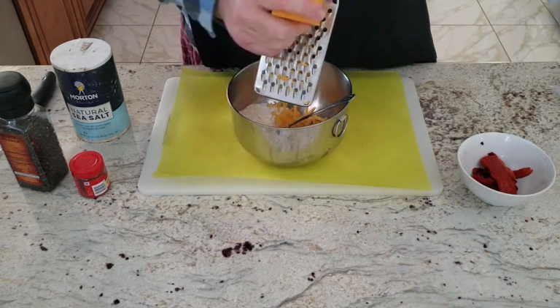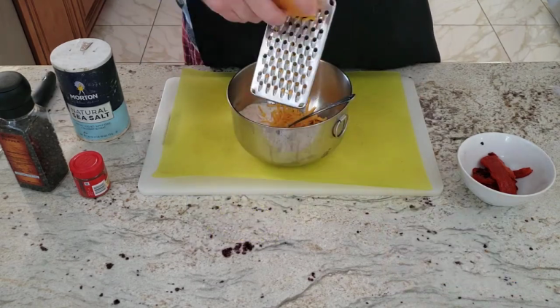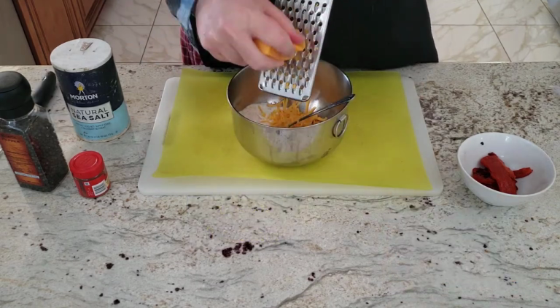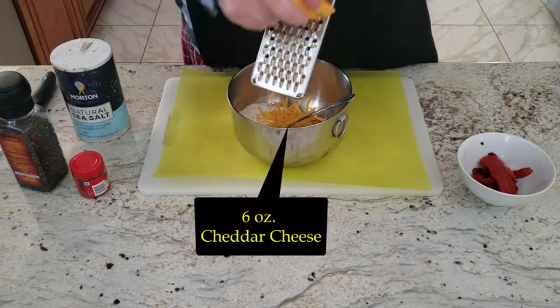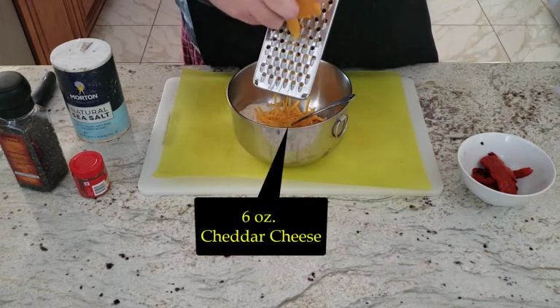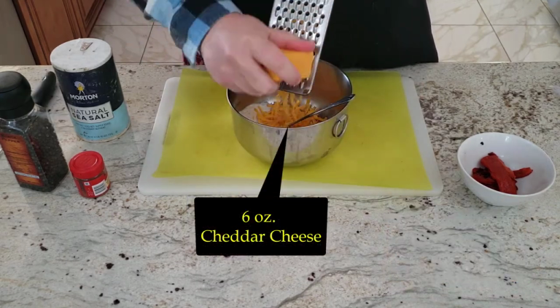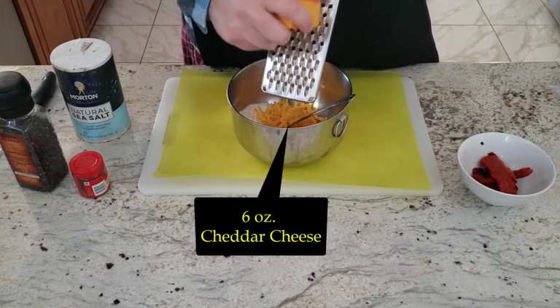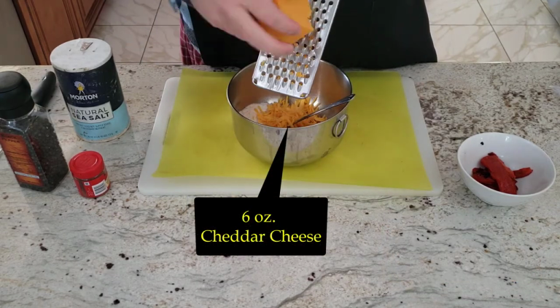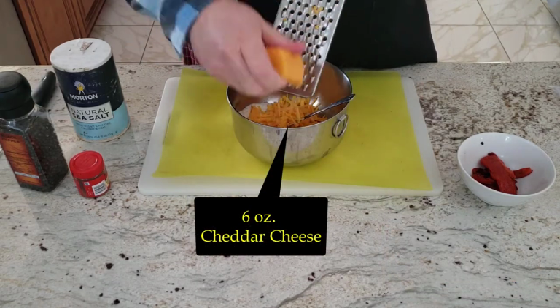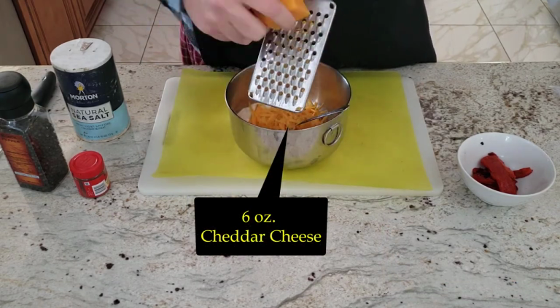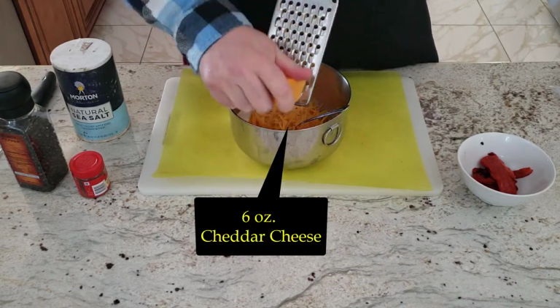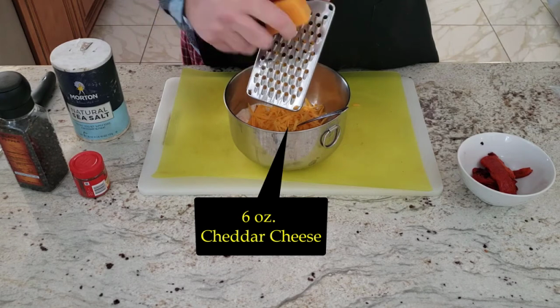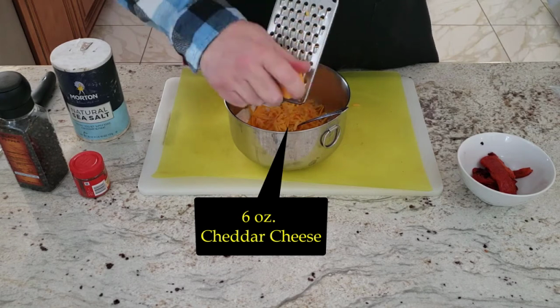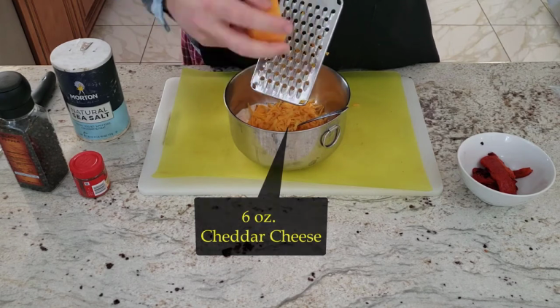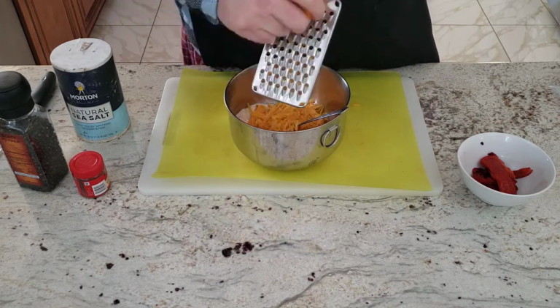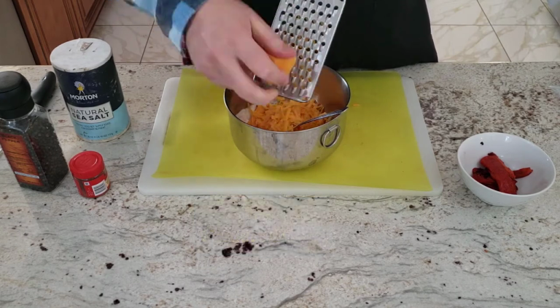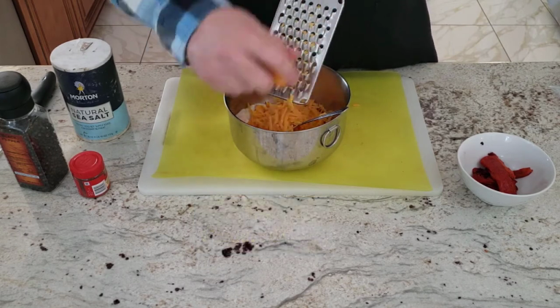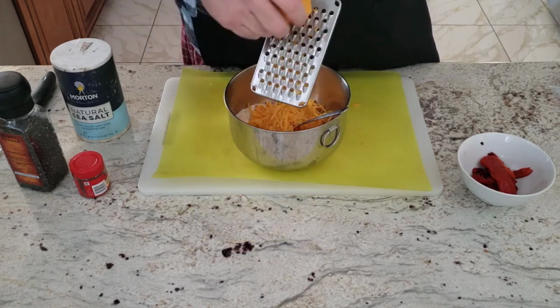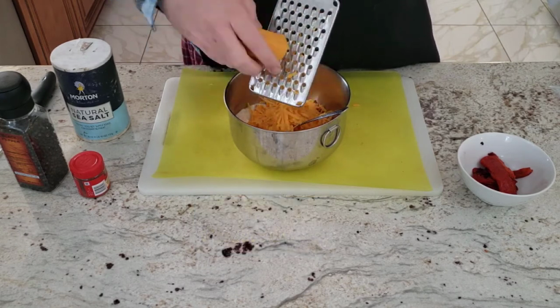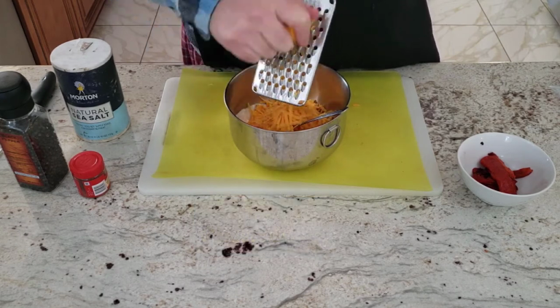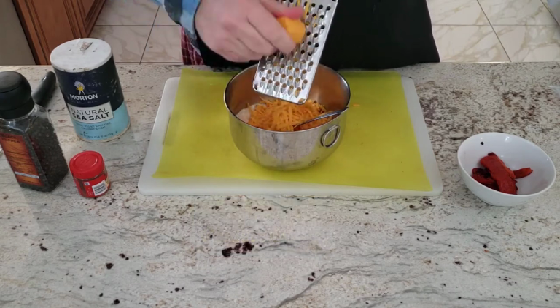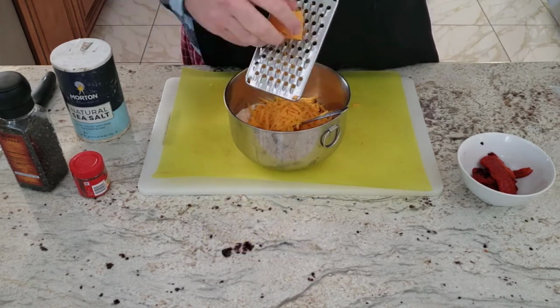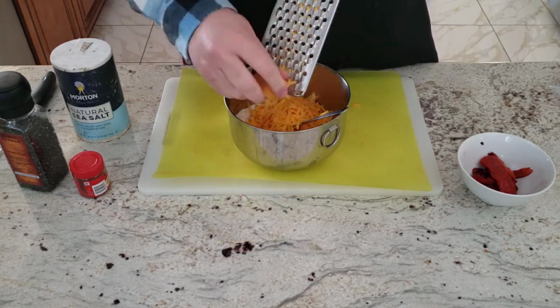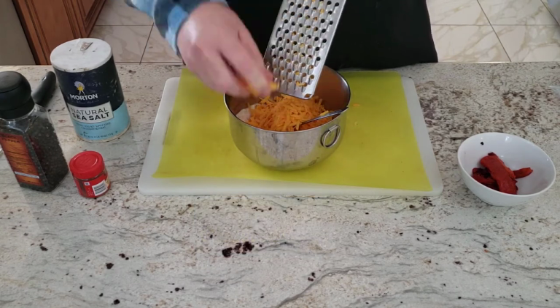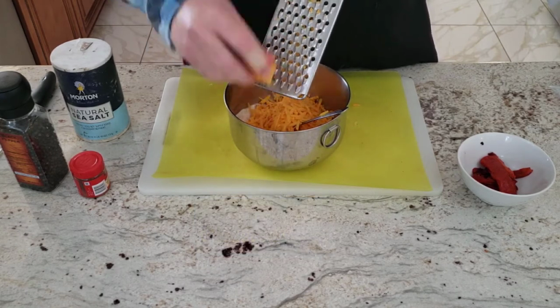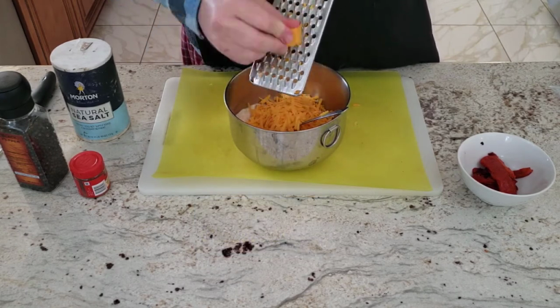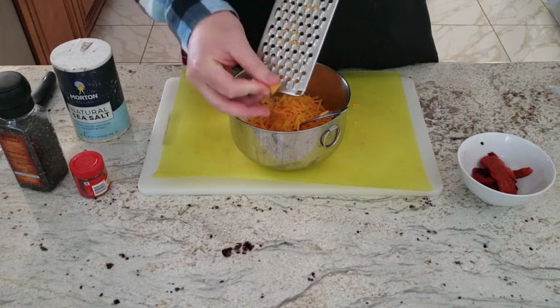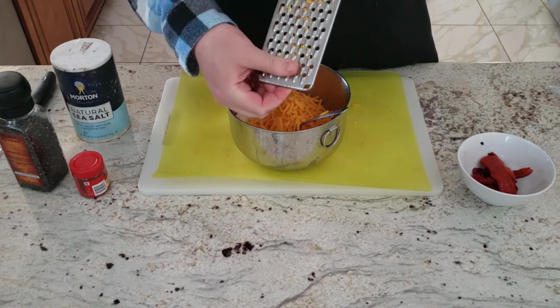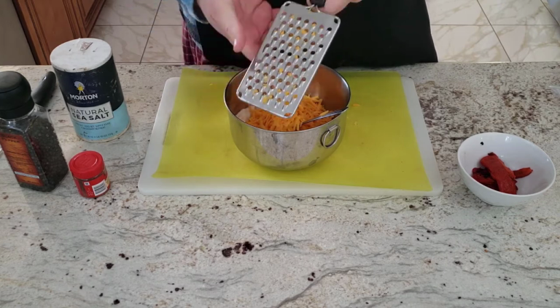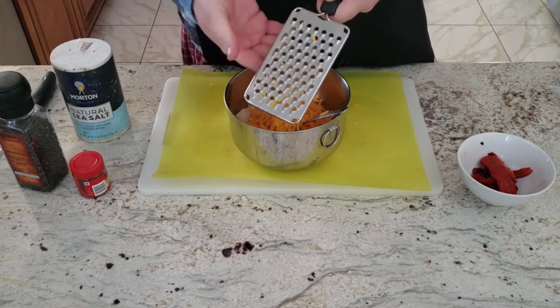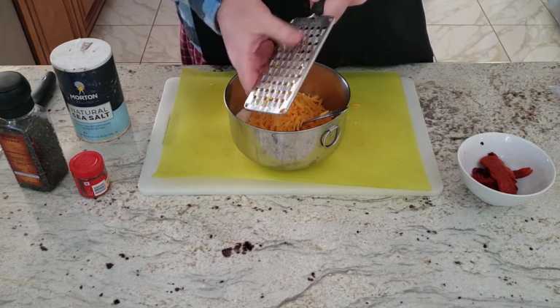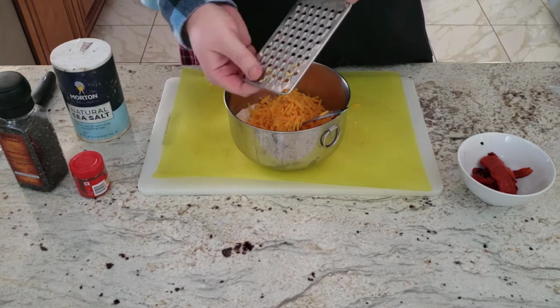Next, we're going to add 6 ounces of grated cheddar cheese. I'm using mild cheddar here since that's what my kids prefer, but you can use any level of sharpness you like. It will always taste real good.